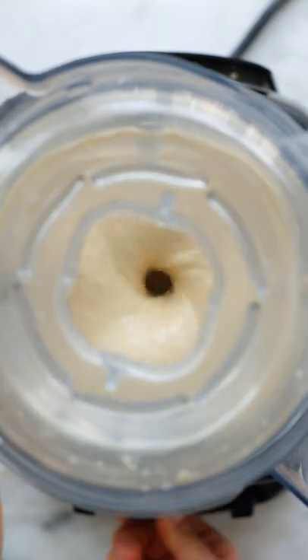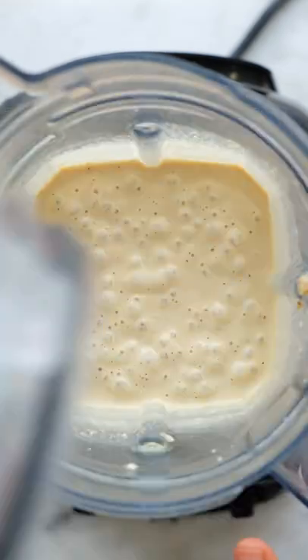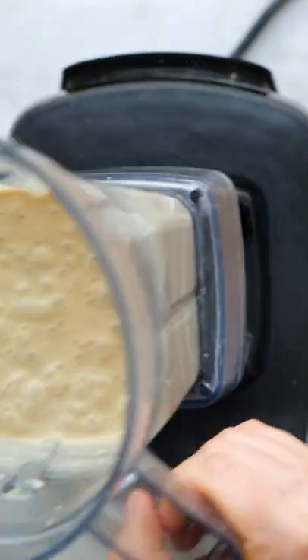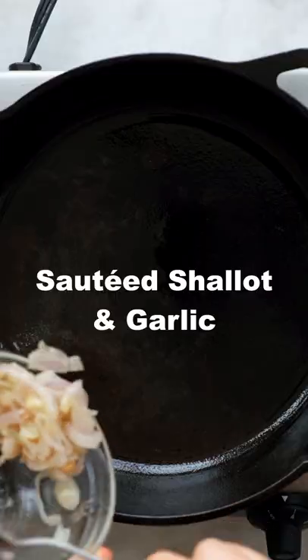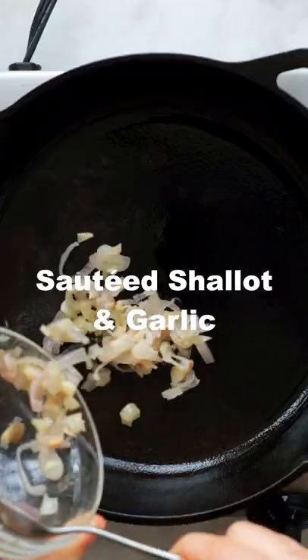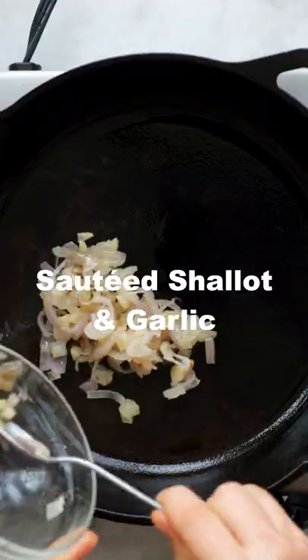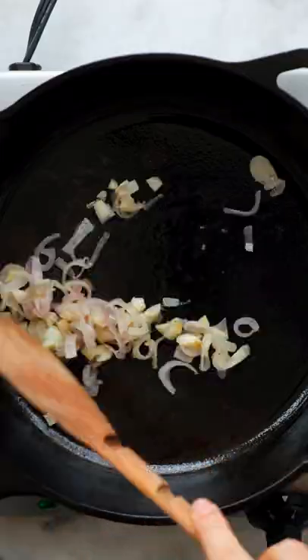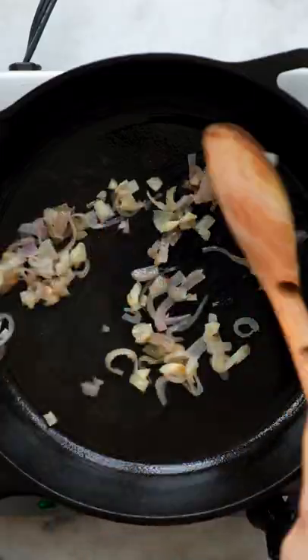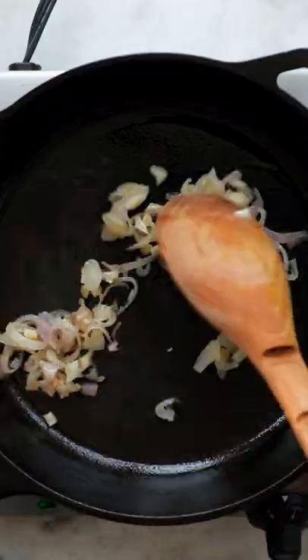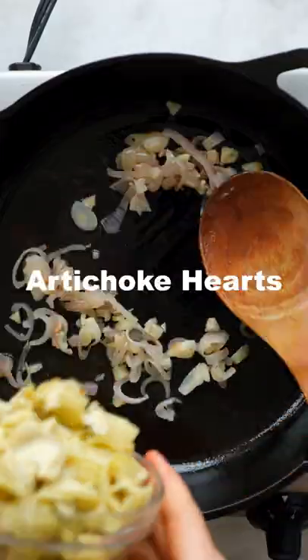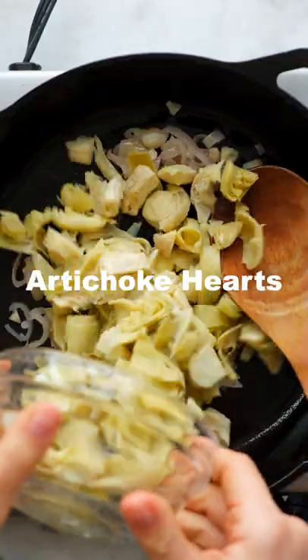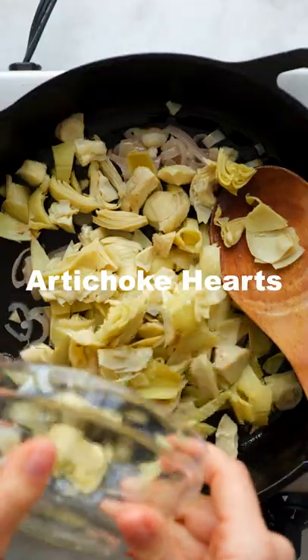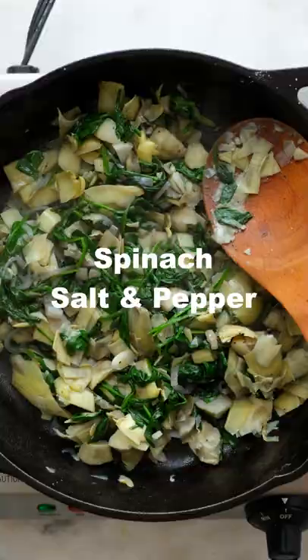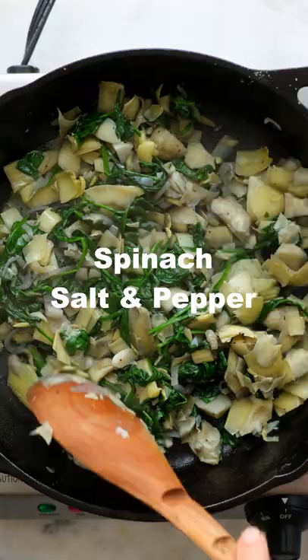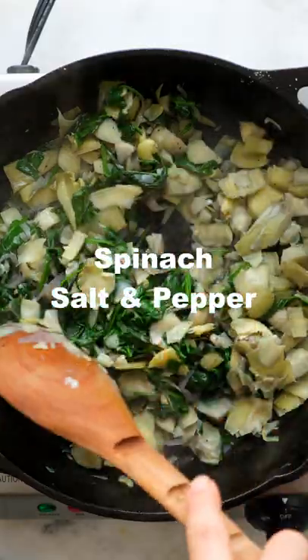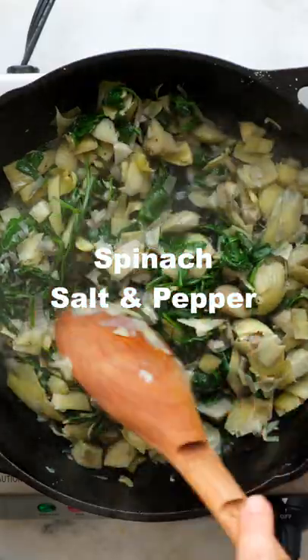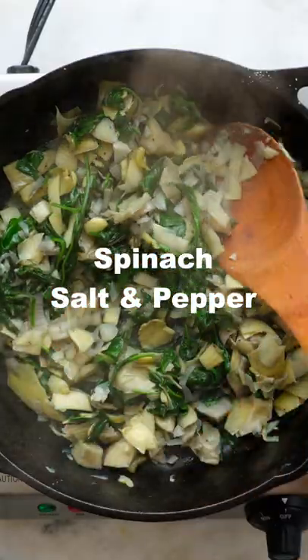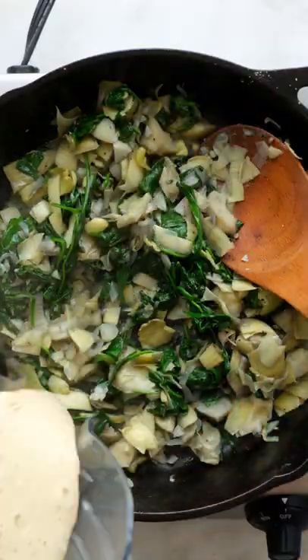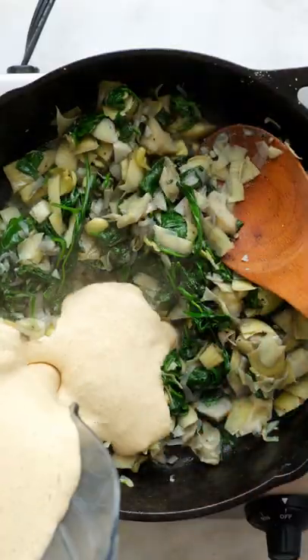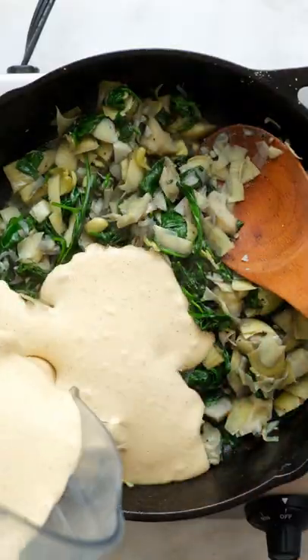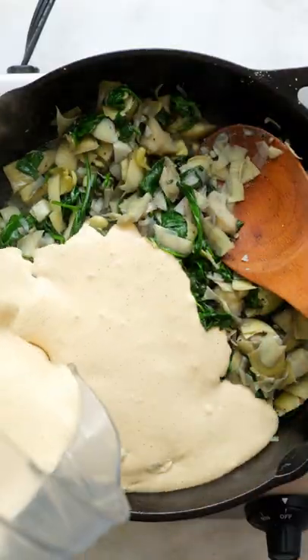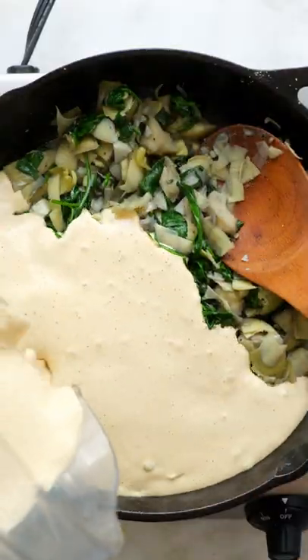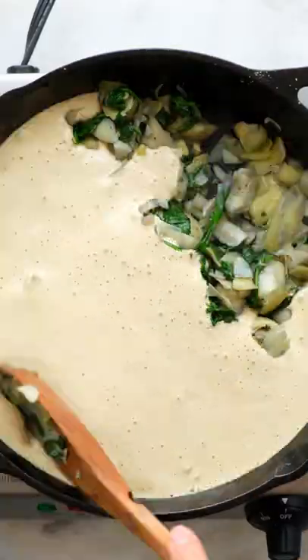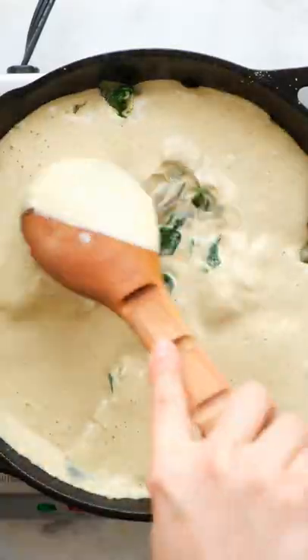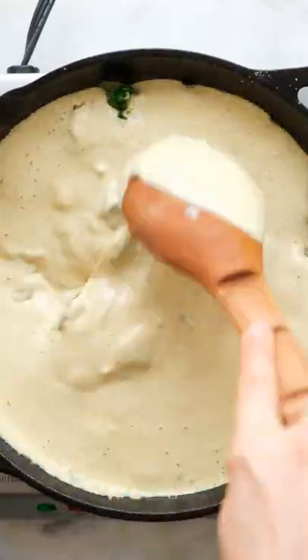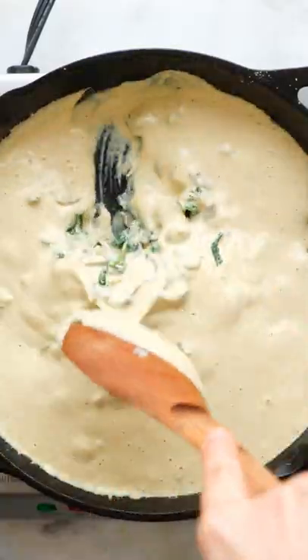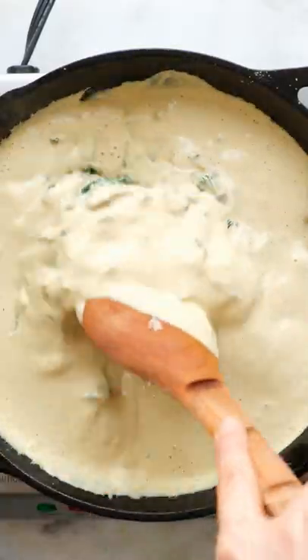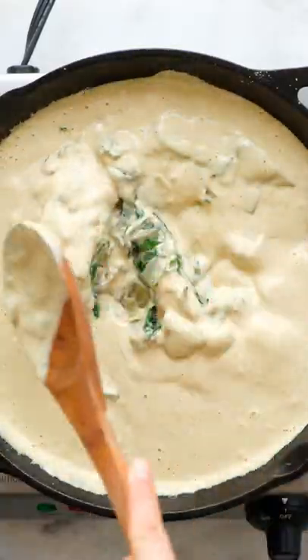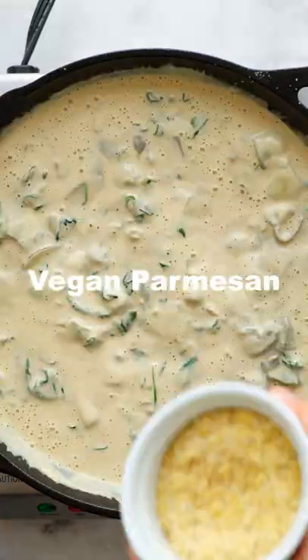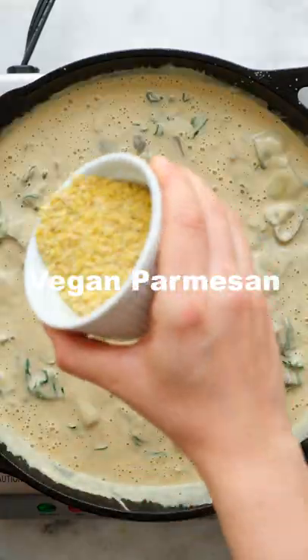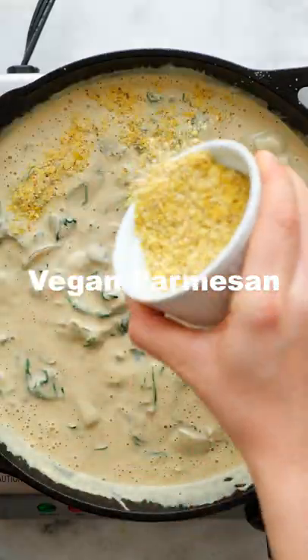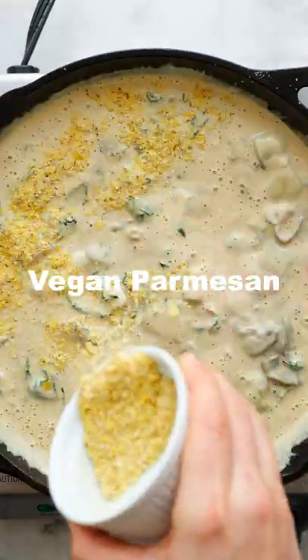Next, in a large skillet, saute together some more shallot and garlic, chopped artichoke hearts, chopped spinach, and a little more salt and pepper until everything is nice and browned. Pour in your sauce and mix until everything is combined, then top with some vegan parmesan,